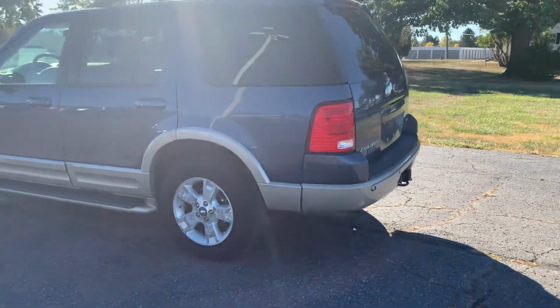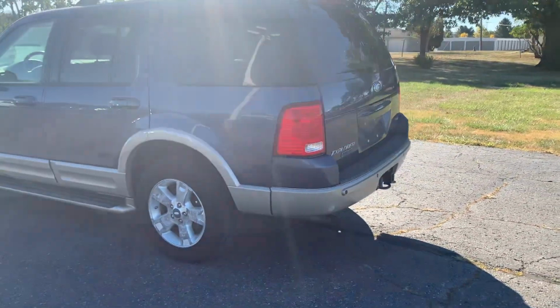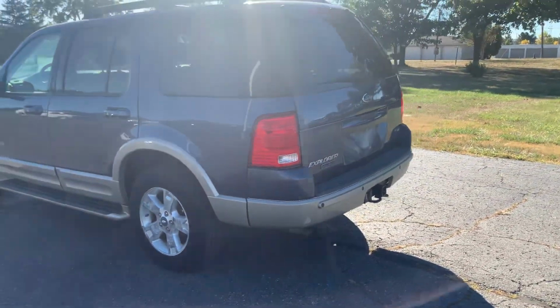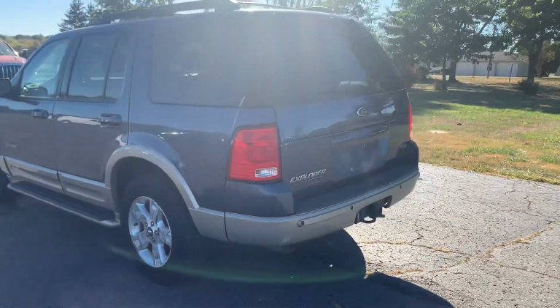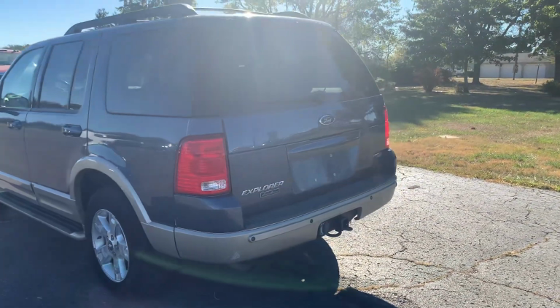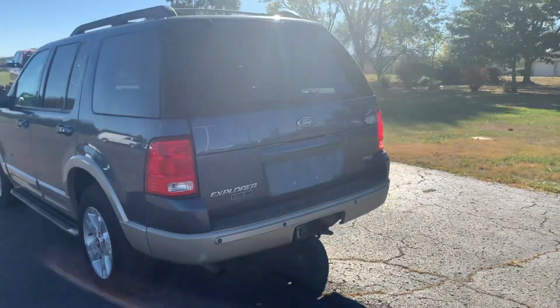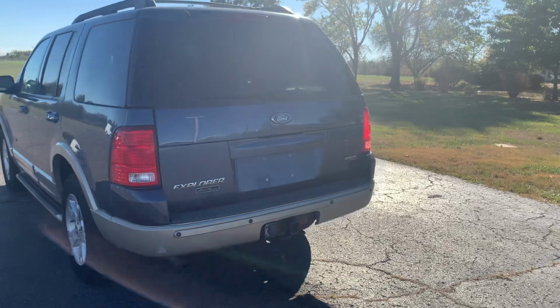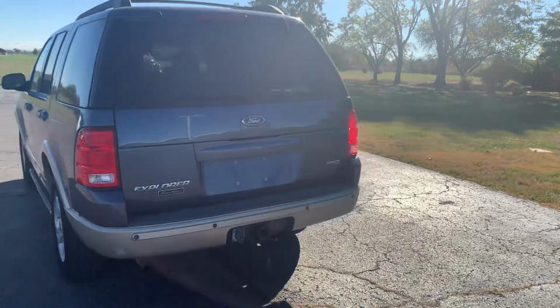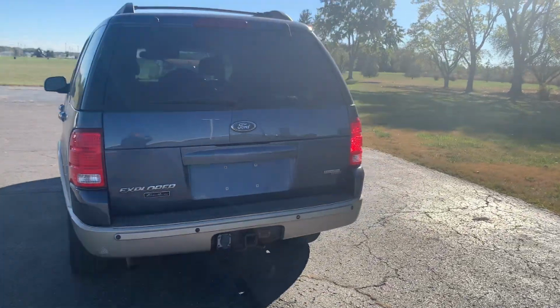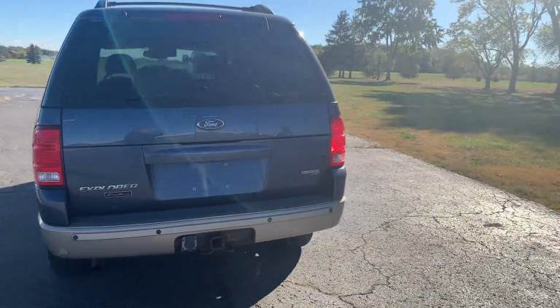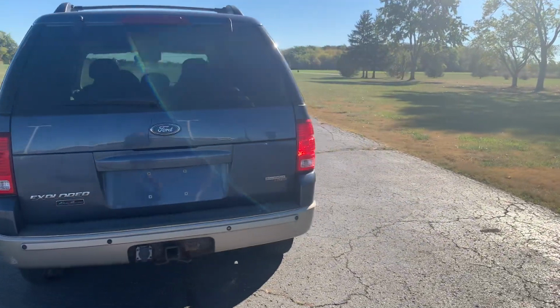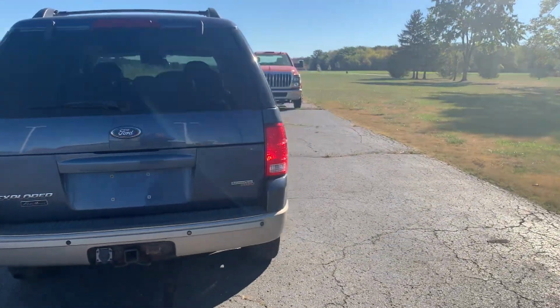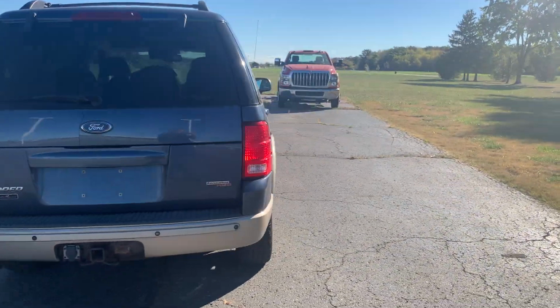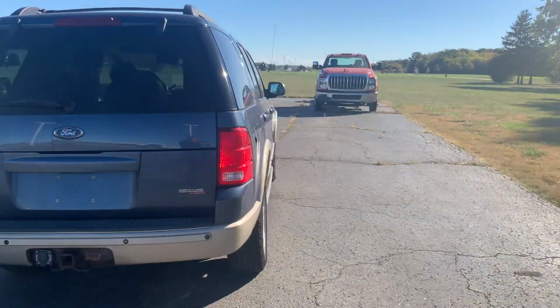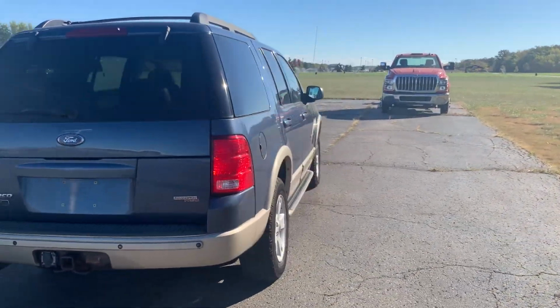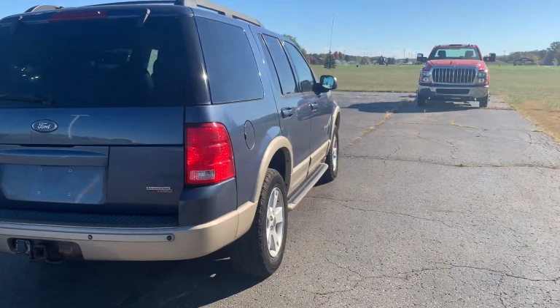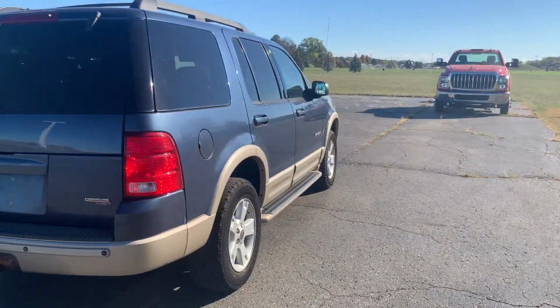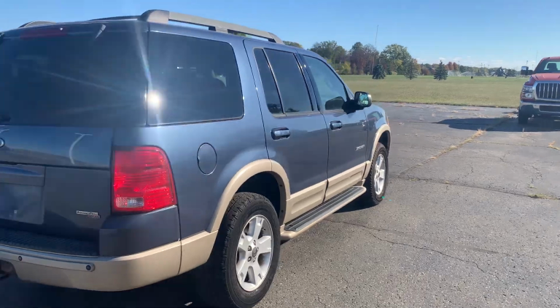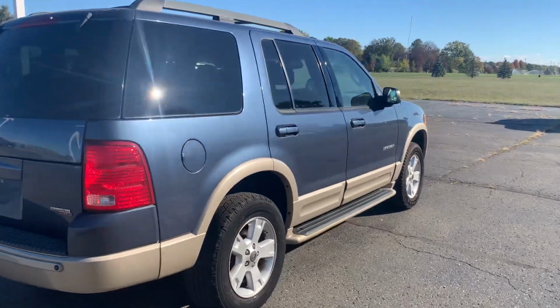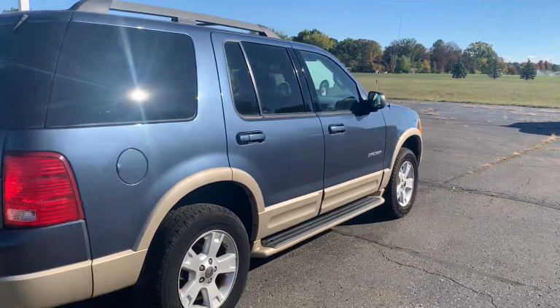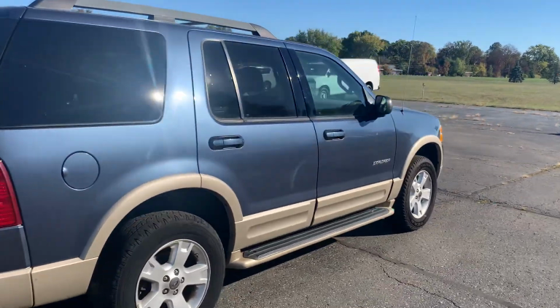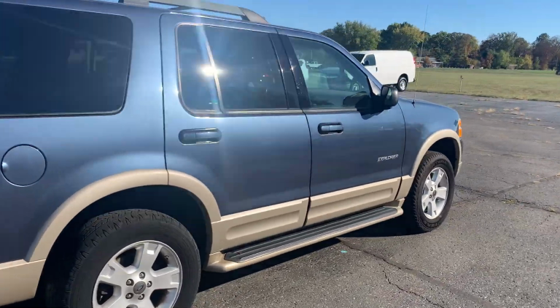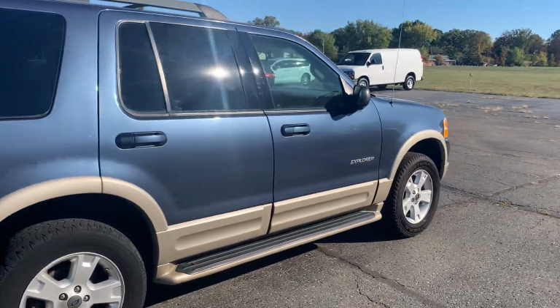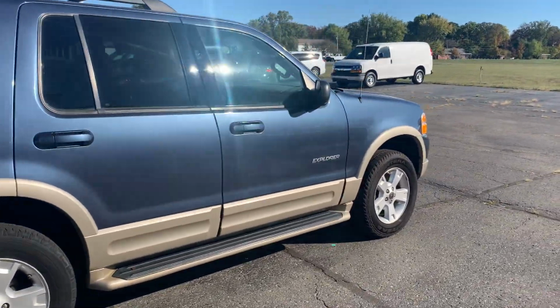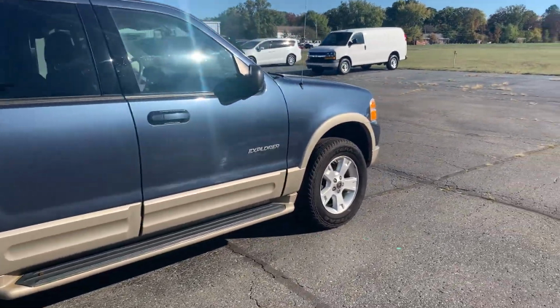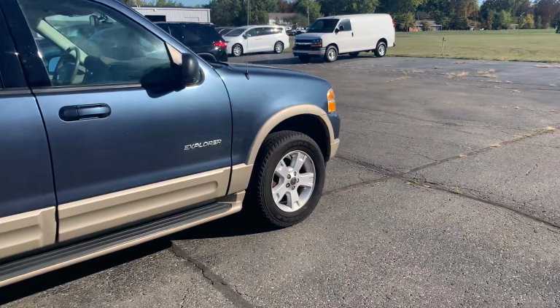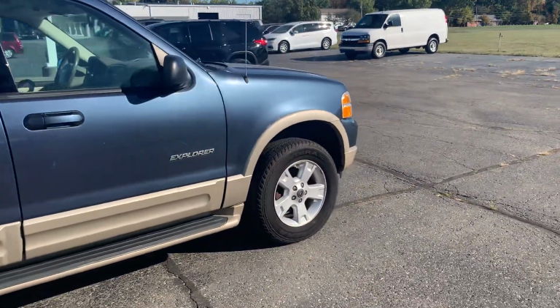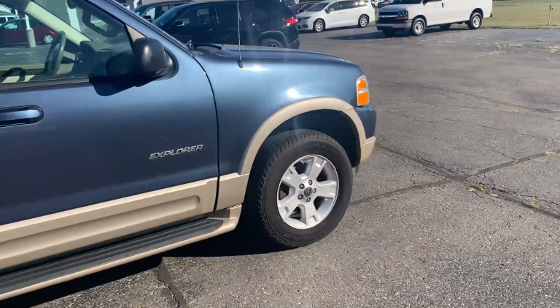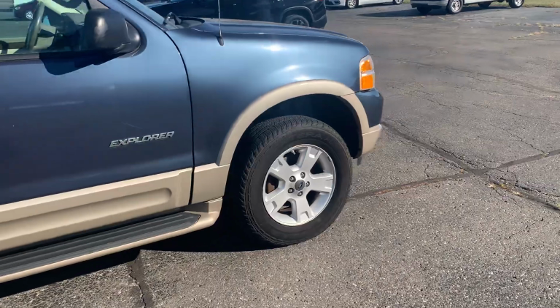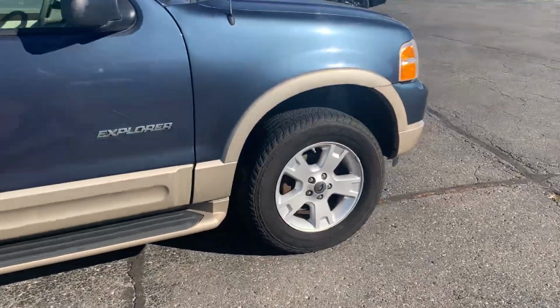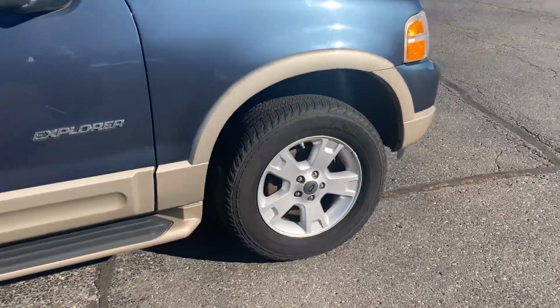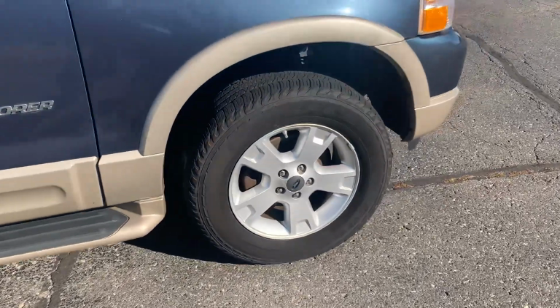This one does have rear park assist. It has a tow package. Got running boards, and here's a close up of one of the tires.